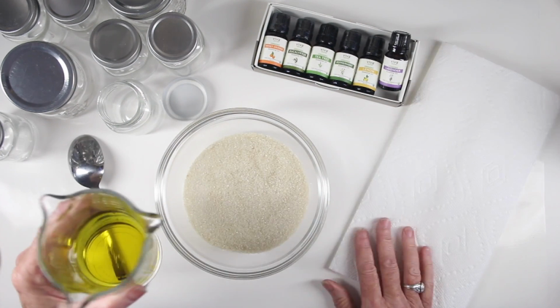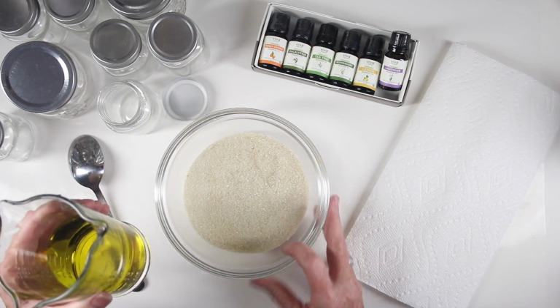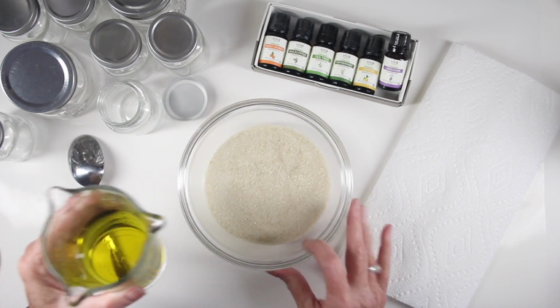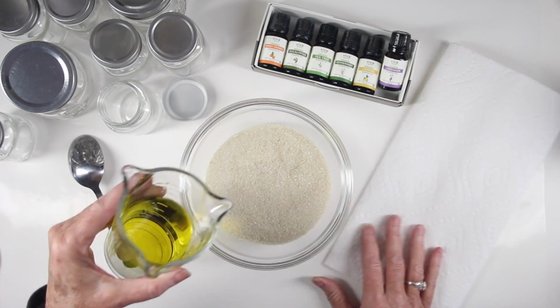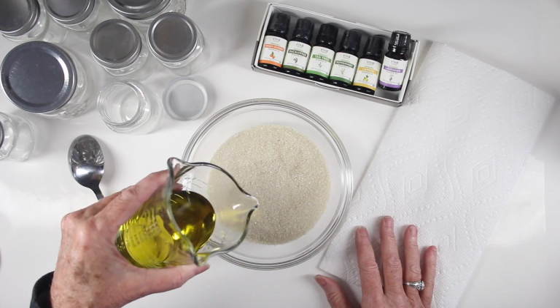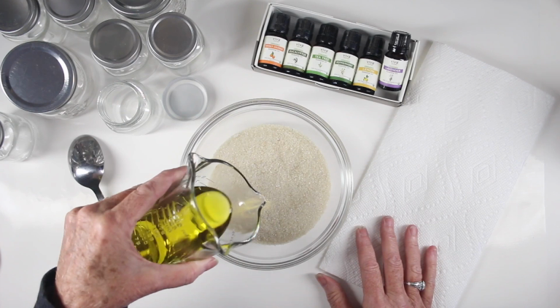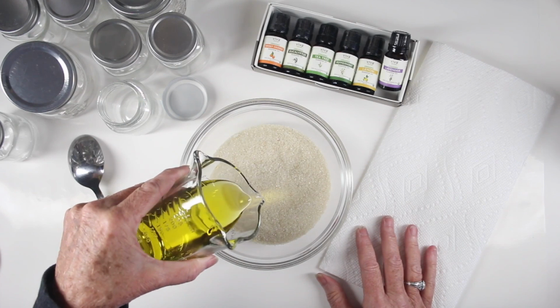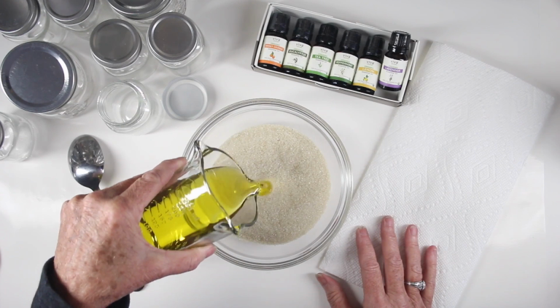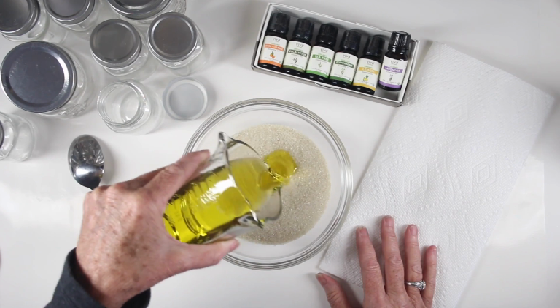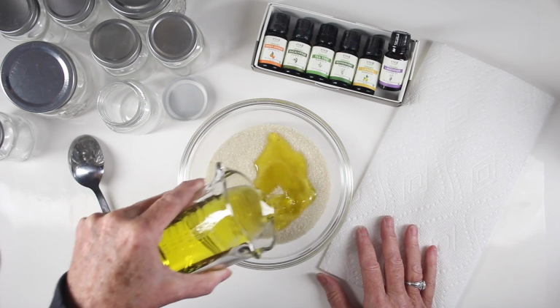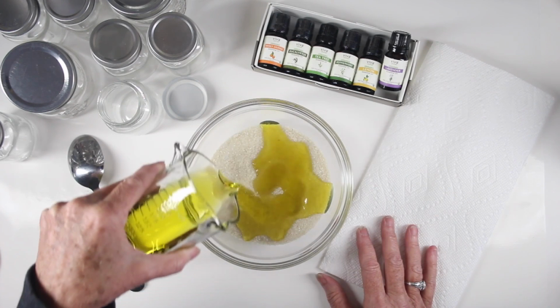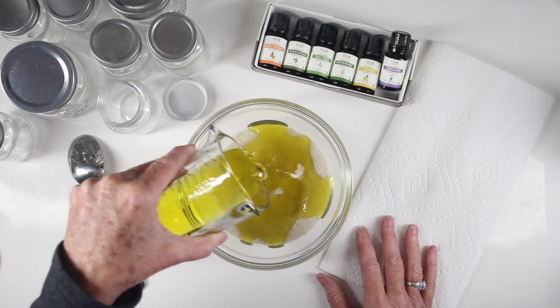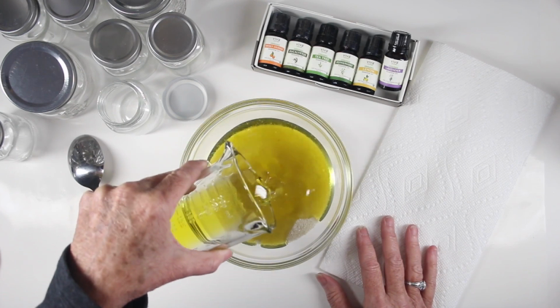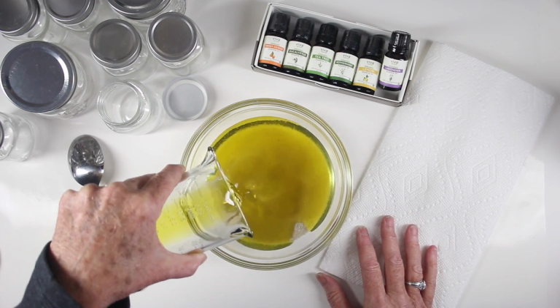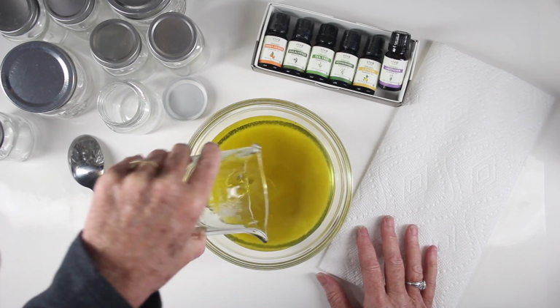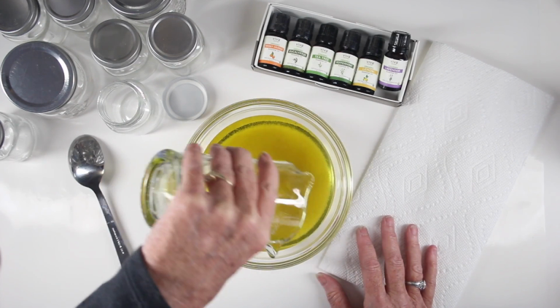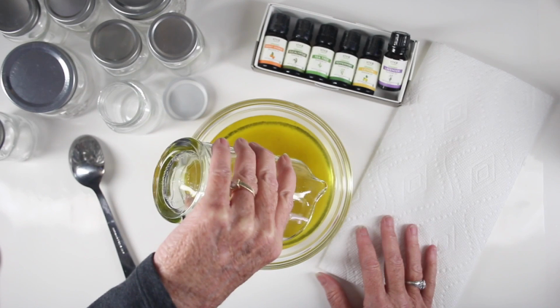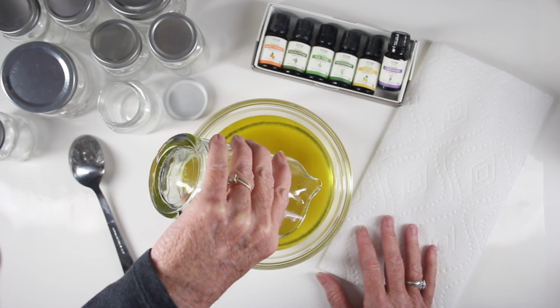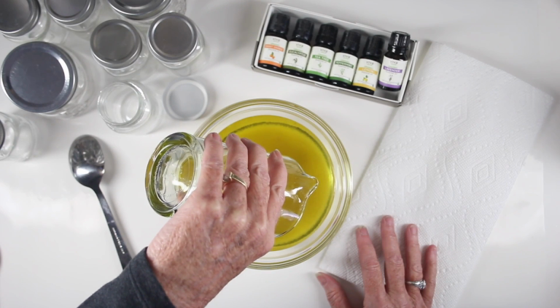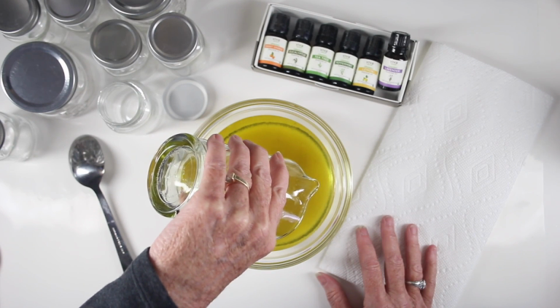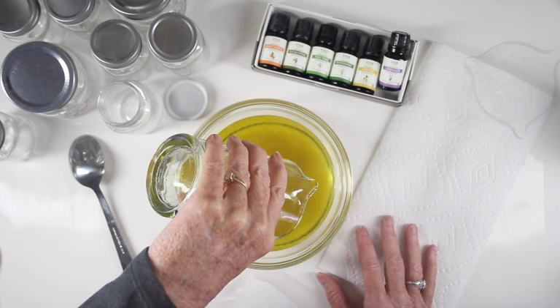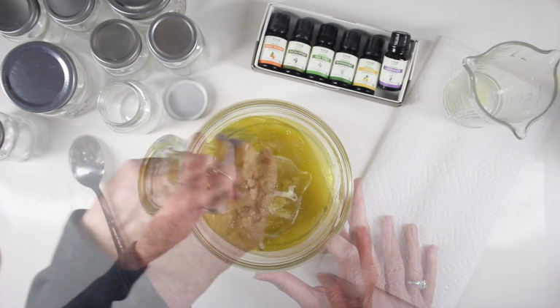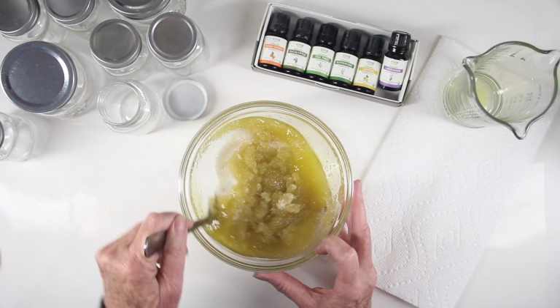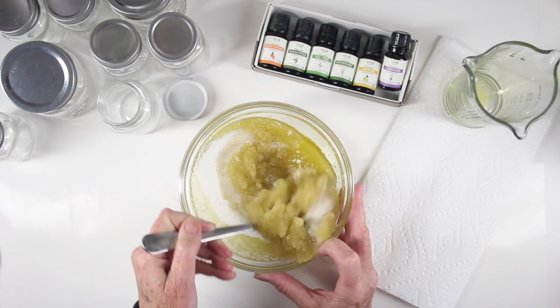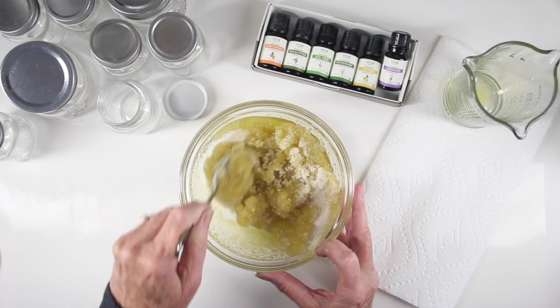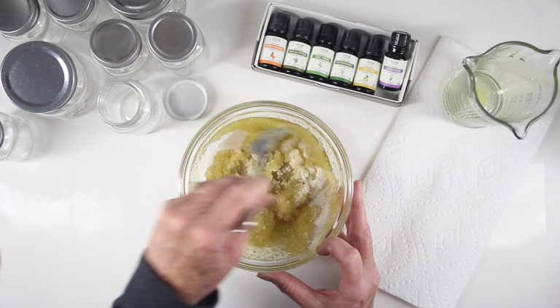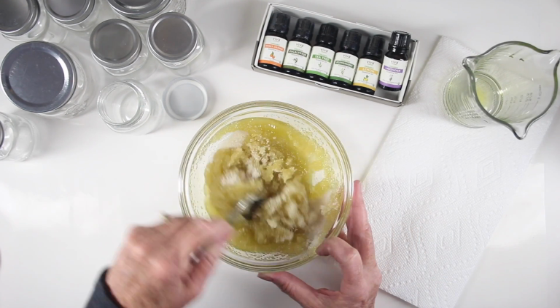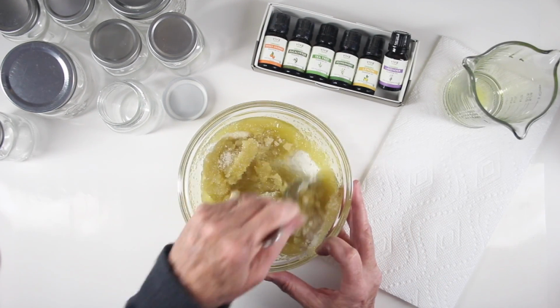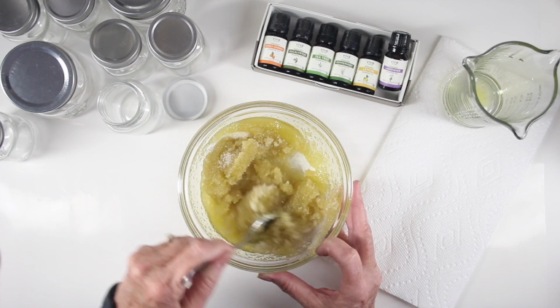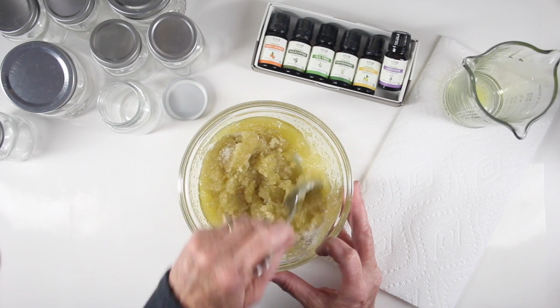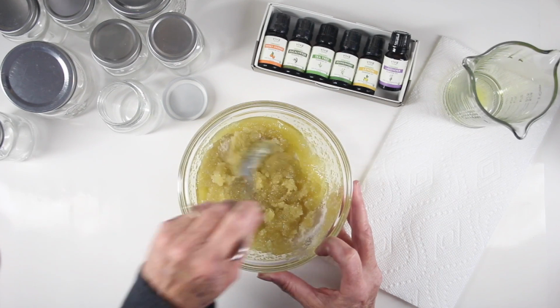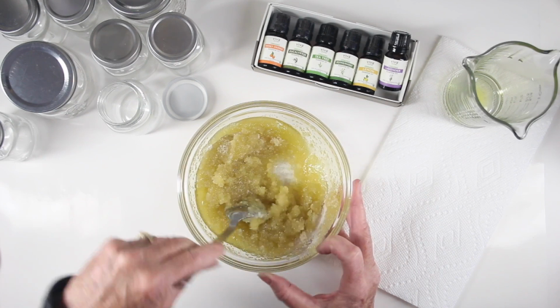The sugar scrub is really easy to make. I'll just pour my olive oil right into the sugar and it'll absorb in really well. Once I have that poured in, I'll stir it really well to make sure I've incorporated all the oil into the sugar.